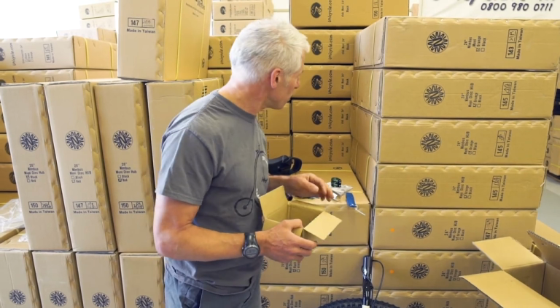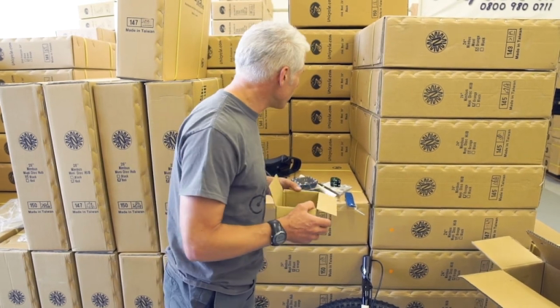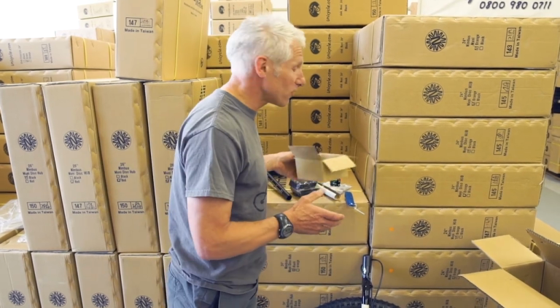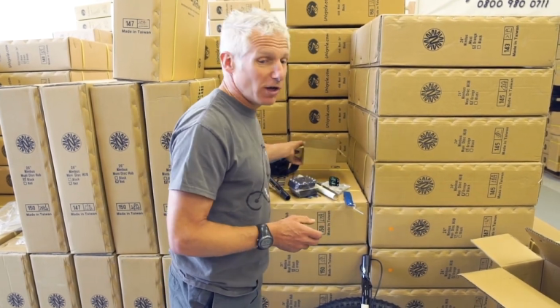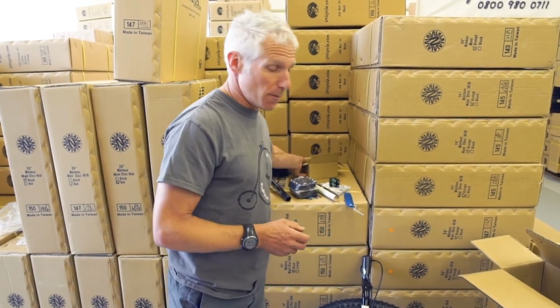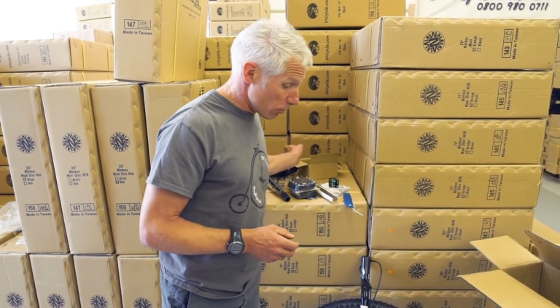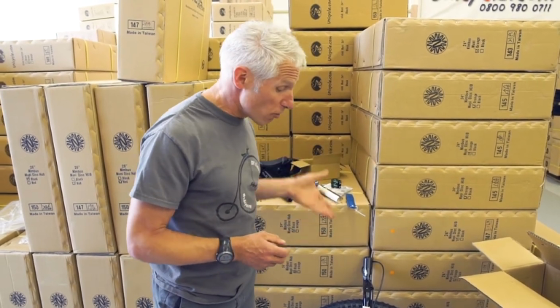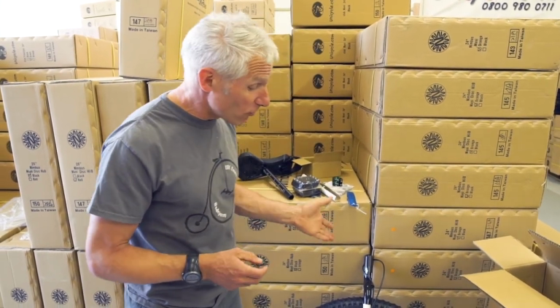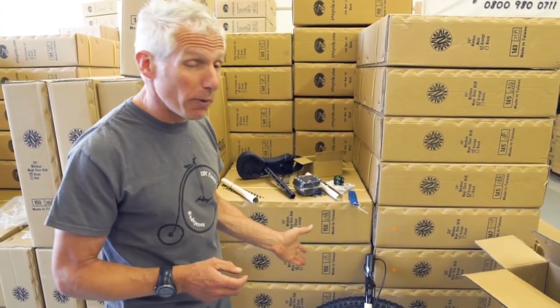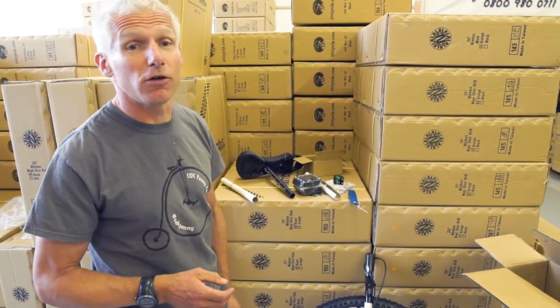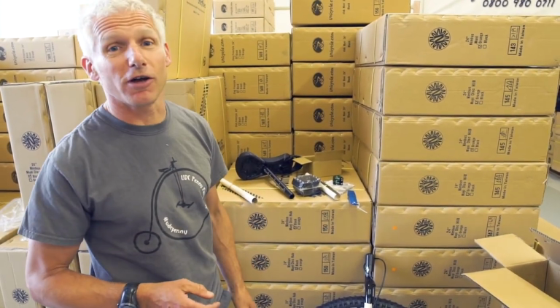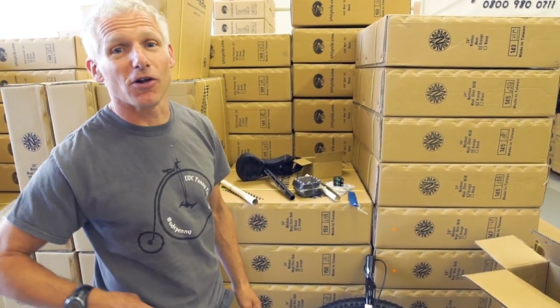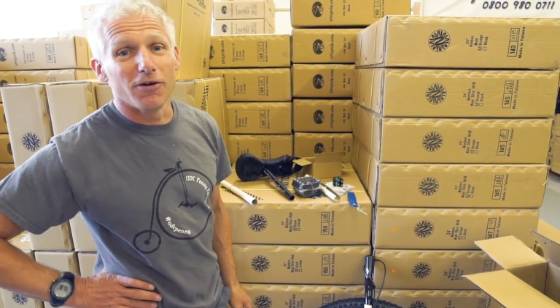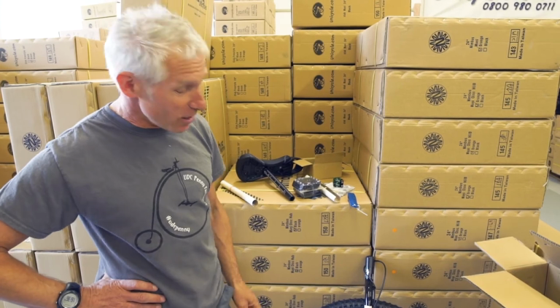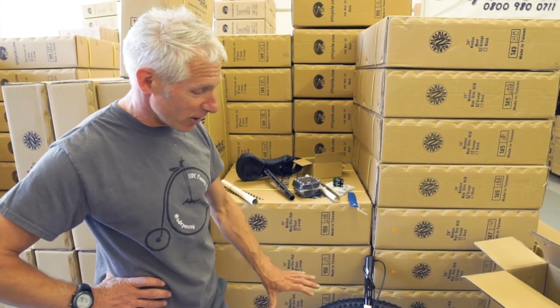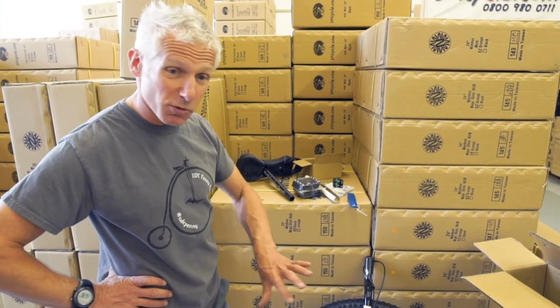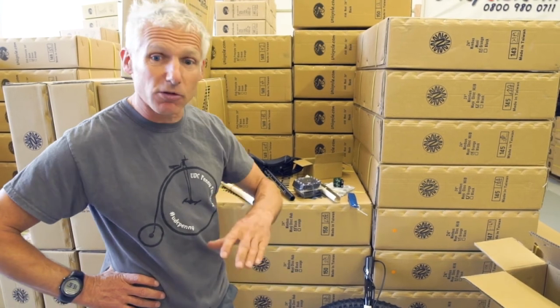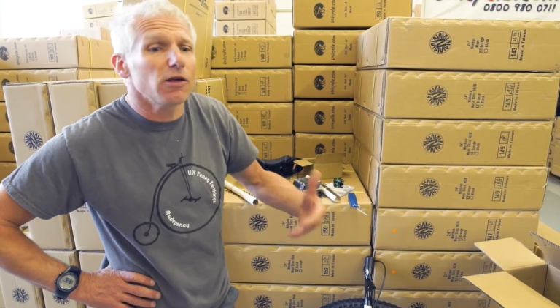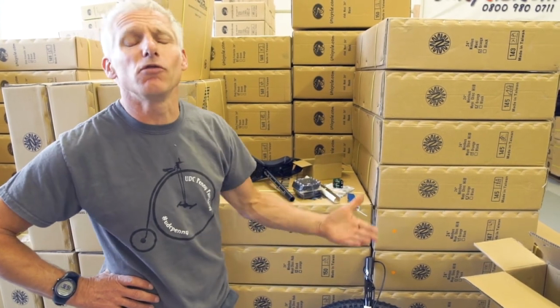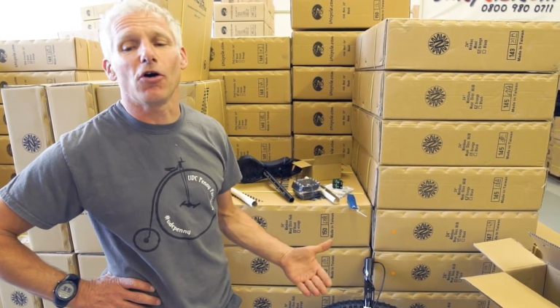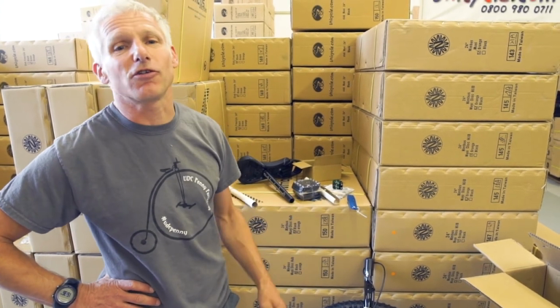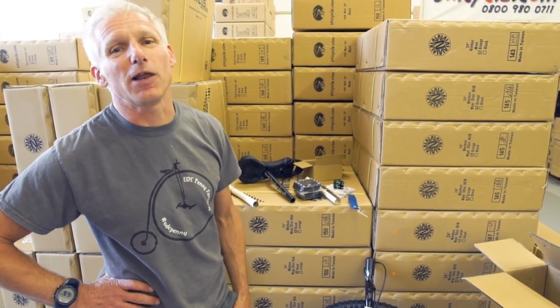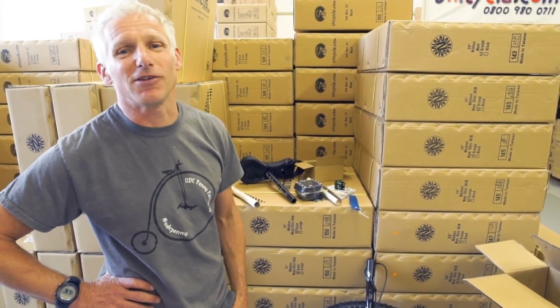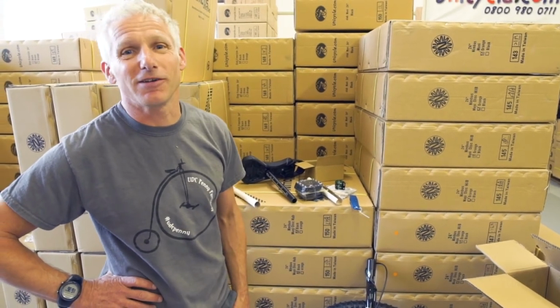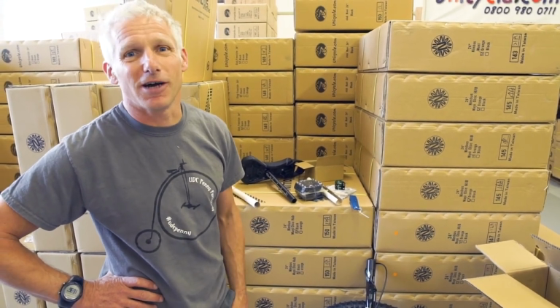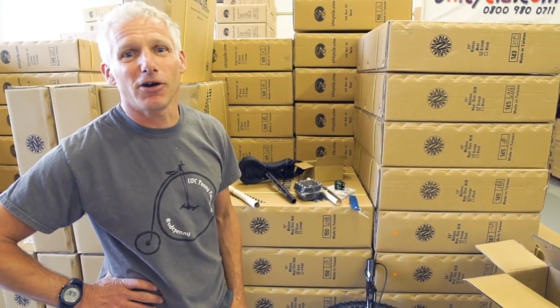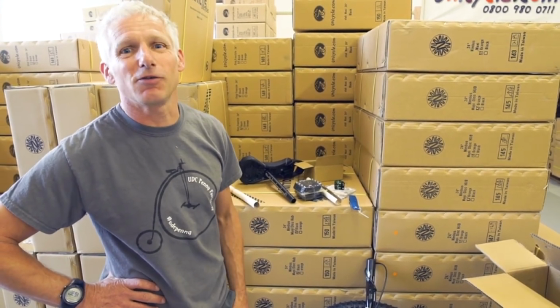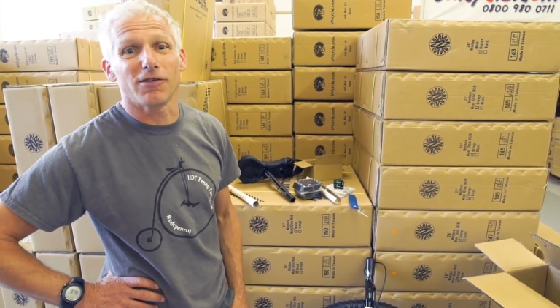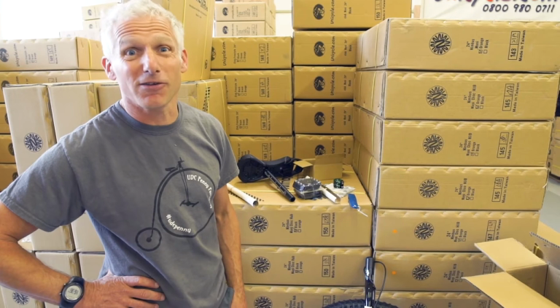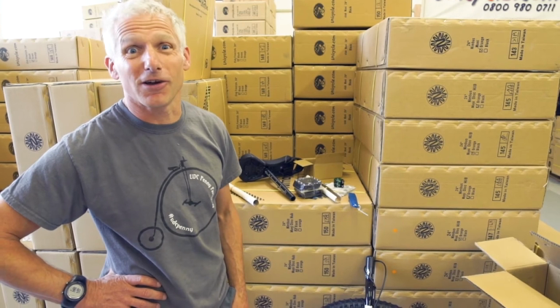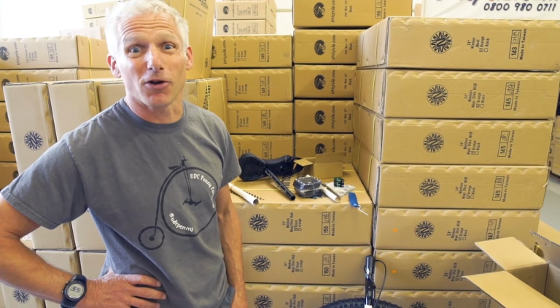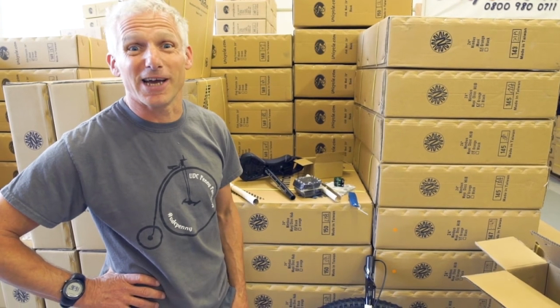So that's what you get in the box. Great top-end unicycle. Really excited with the way things are moving on — it's just development, trying to give you guys the best product we can. Thank you.